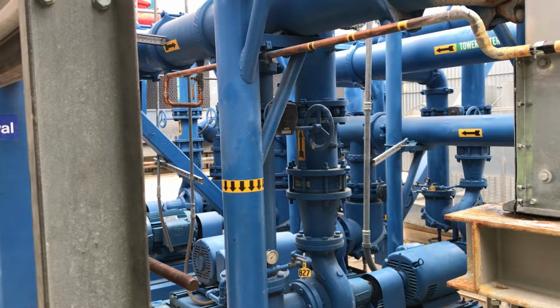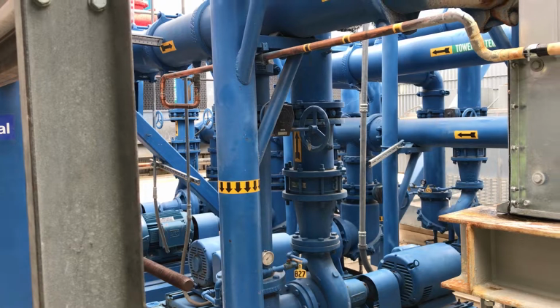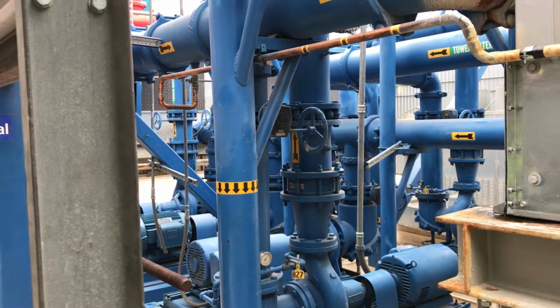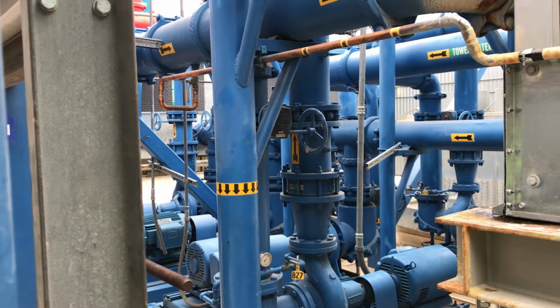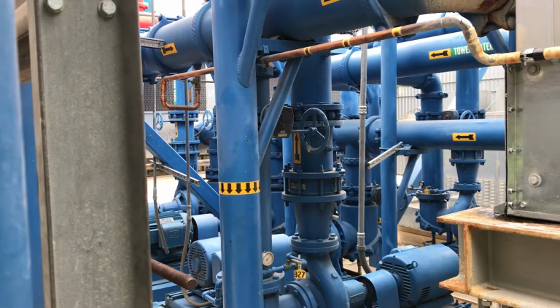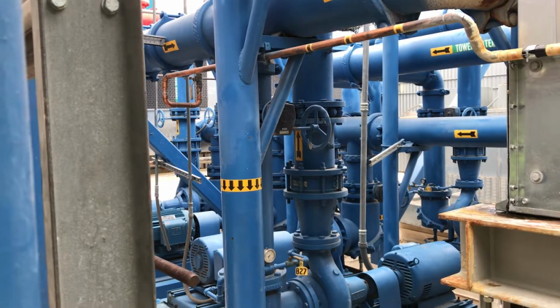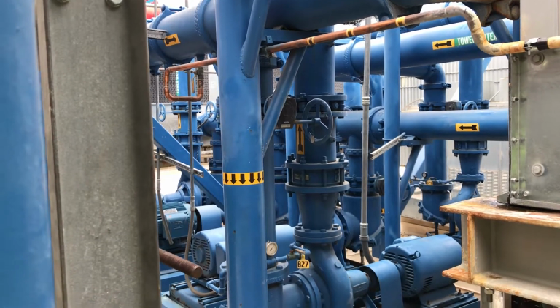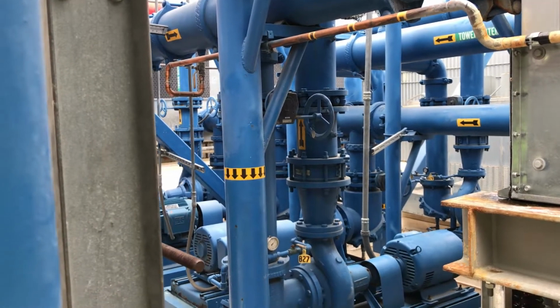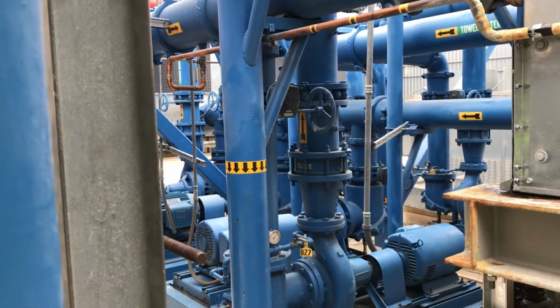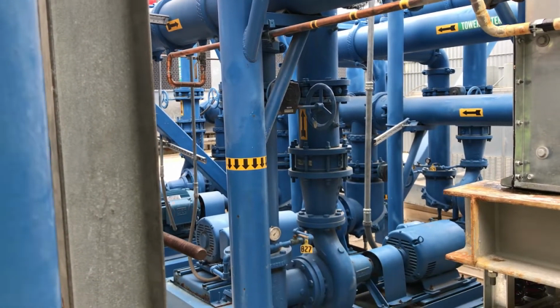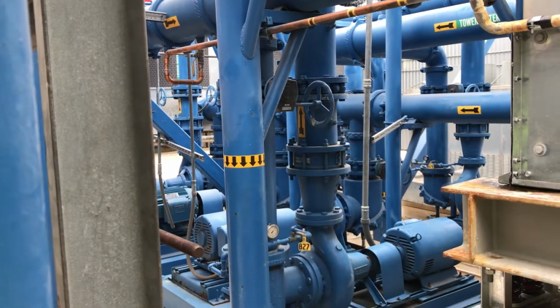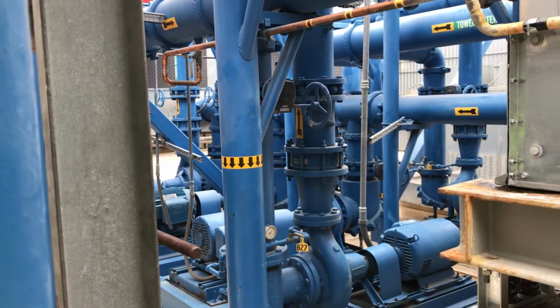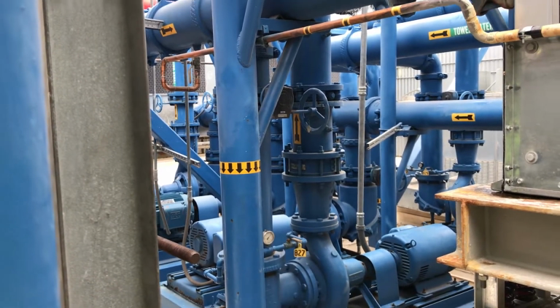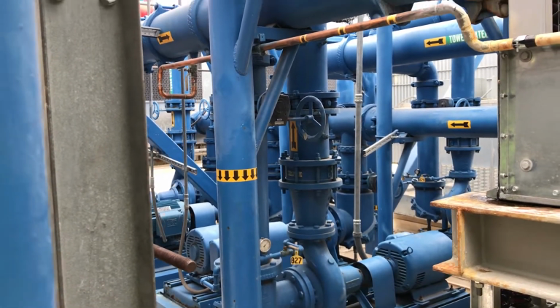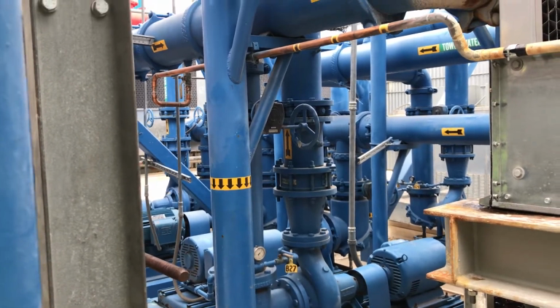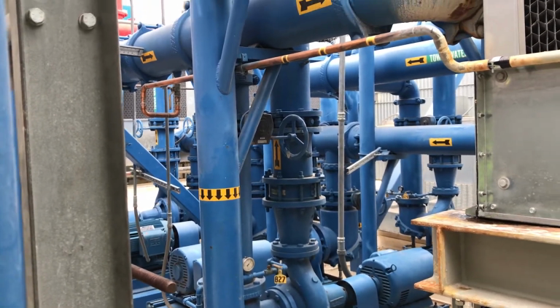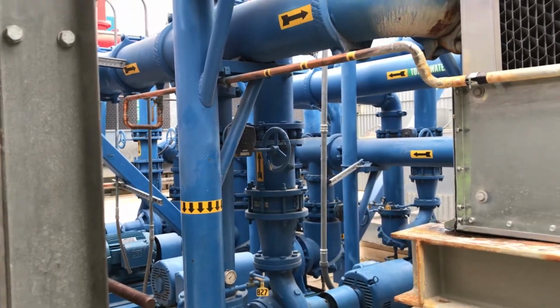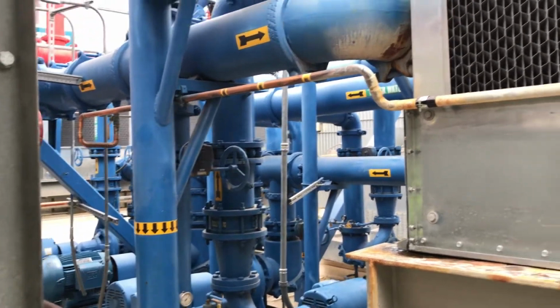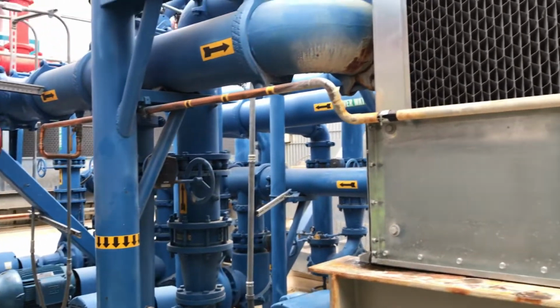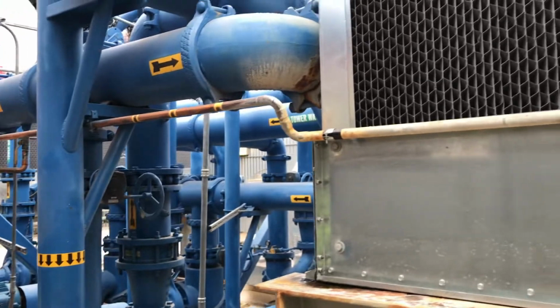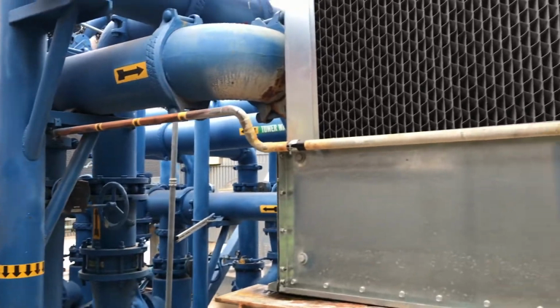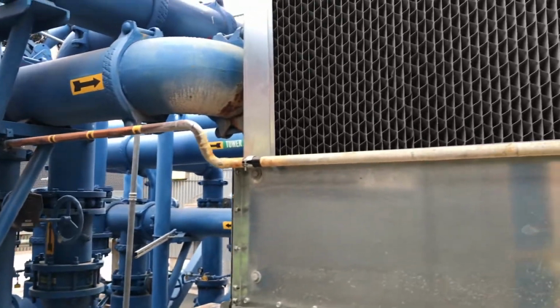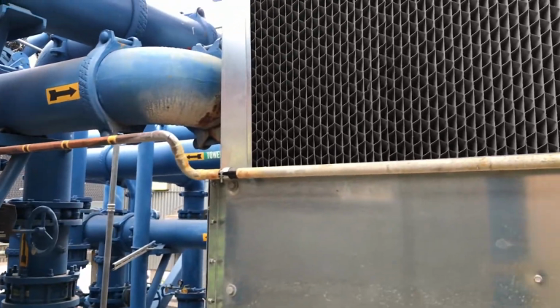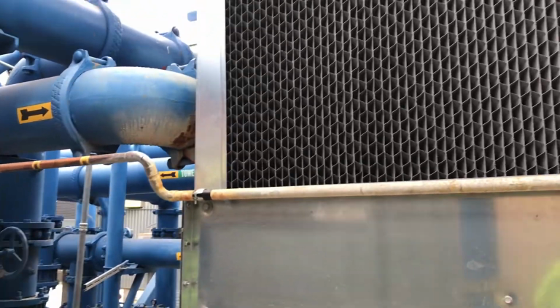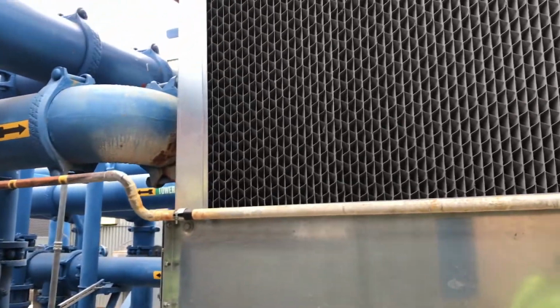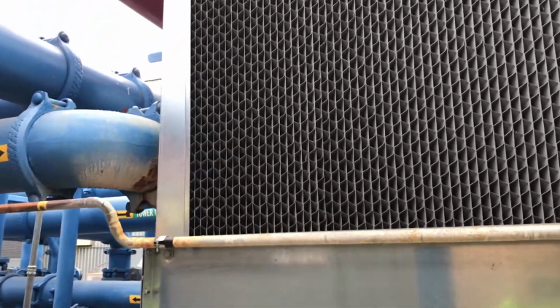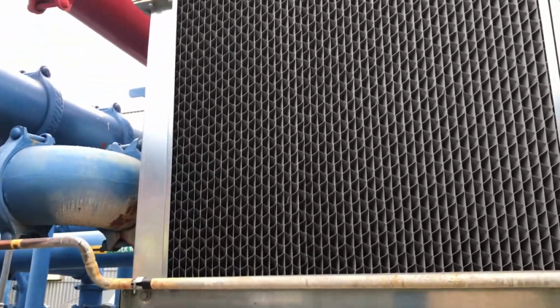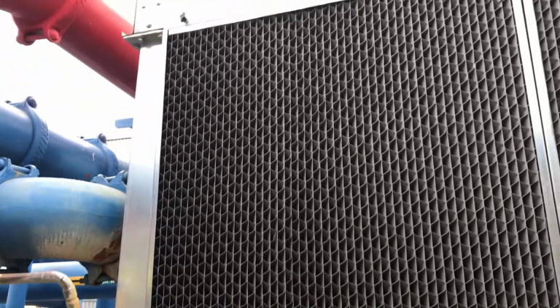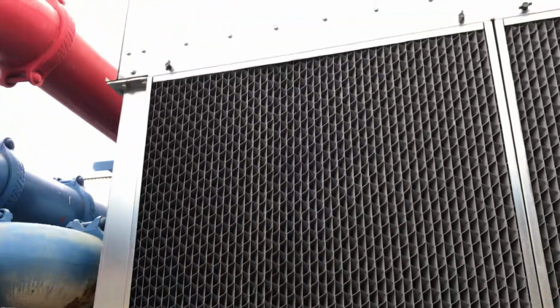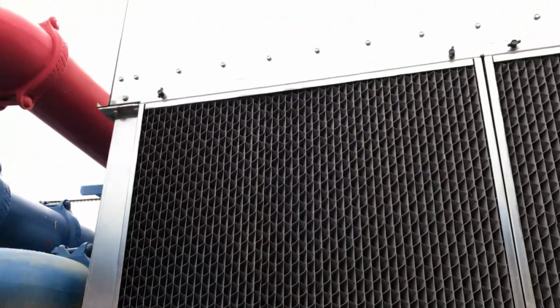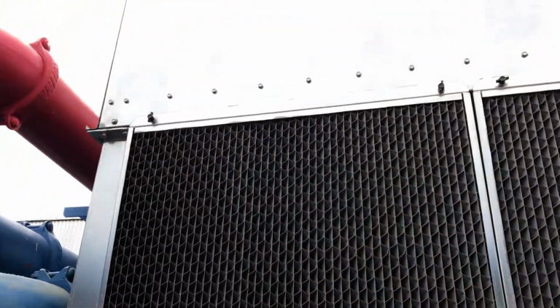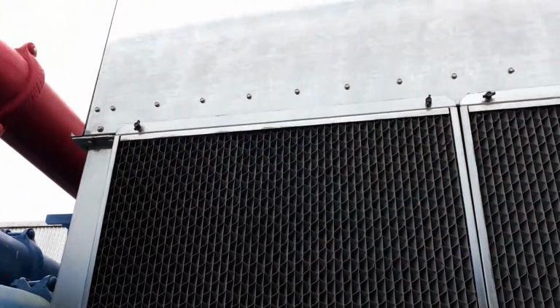Hey guys, I'm here in Phoenix, Arizona on our rooftop. We have just completed our project of two 500-ton cooling towers from Evapco.